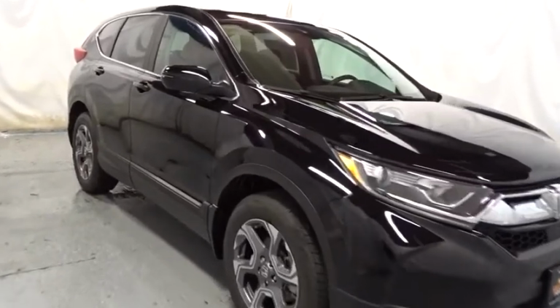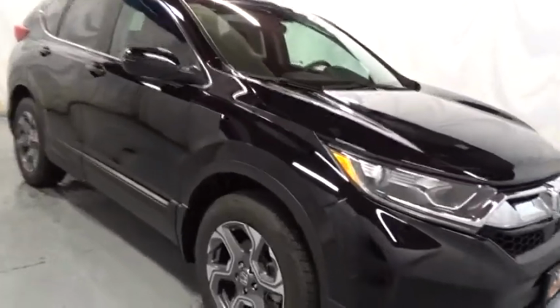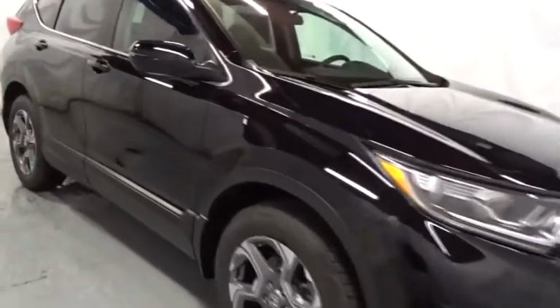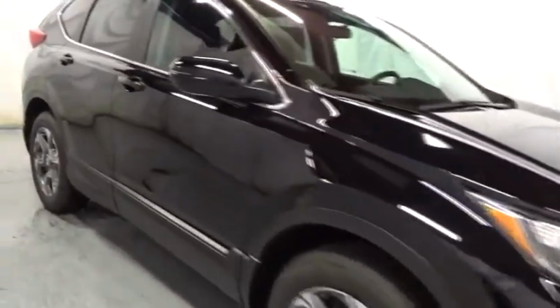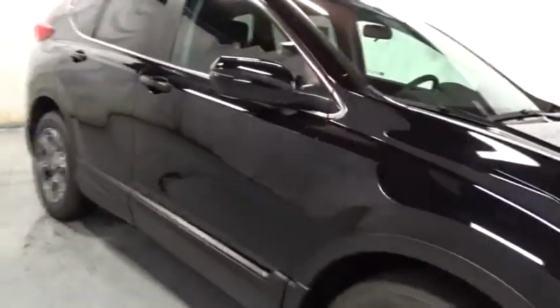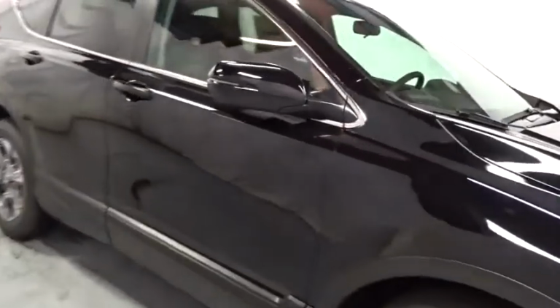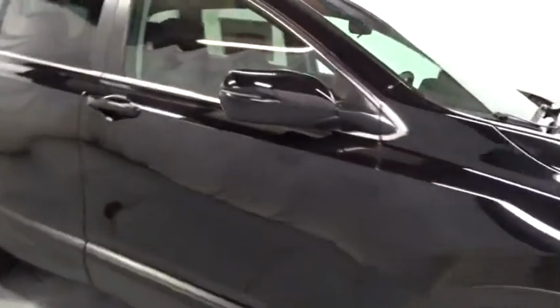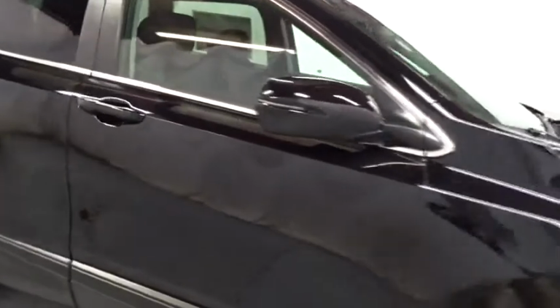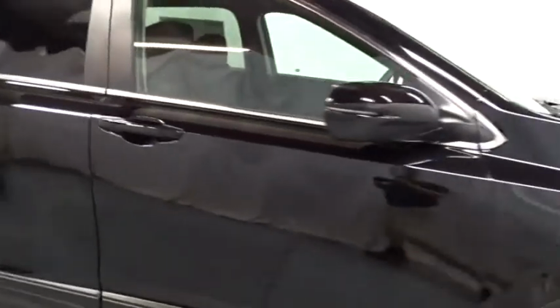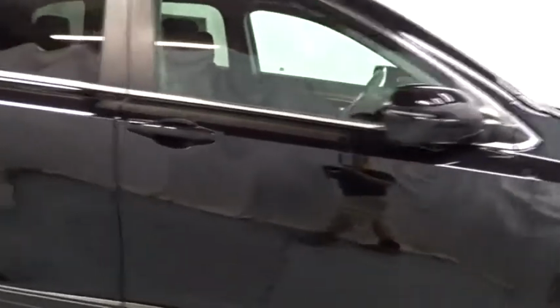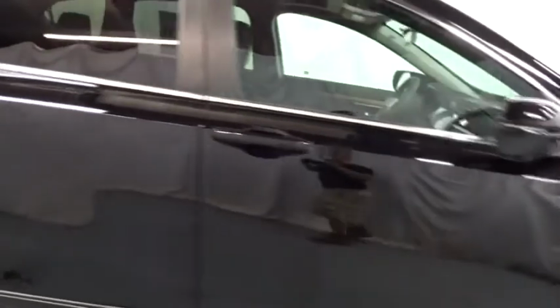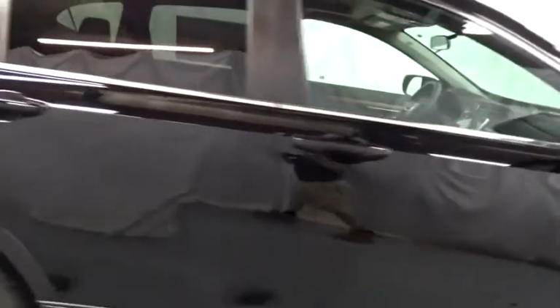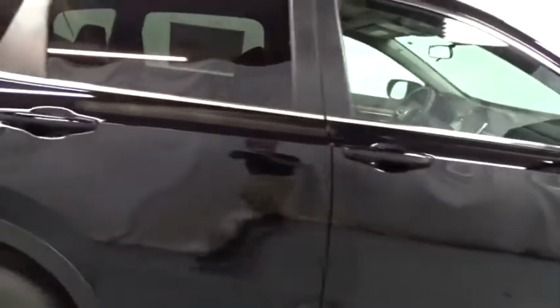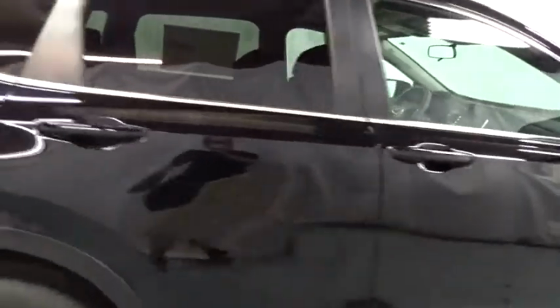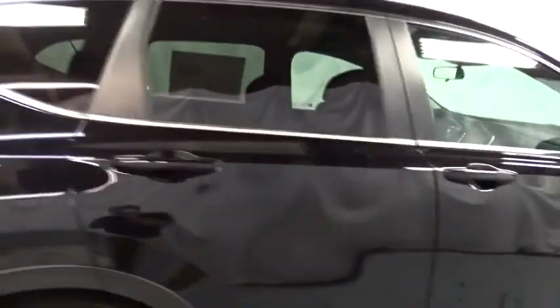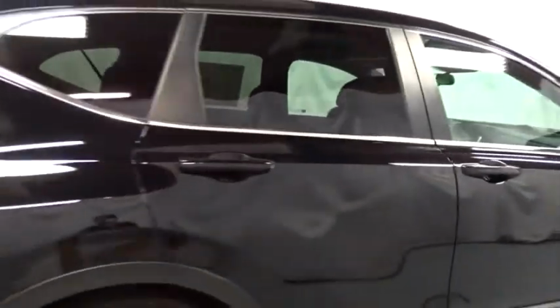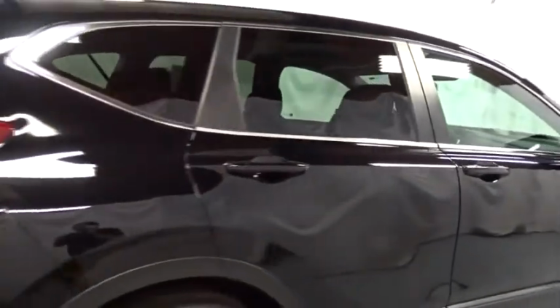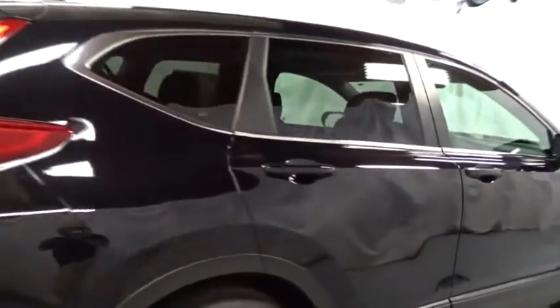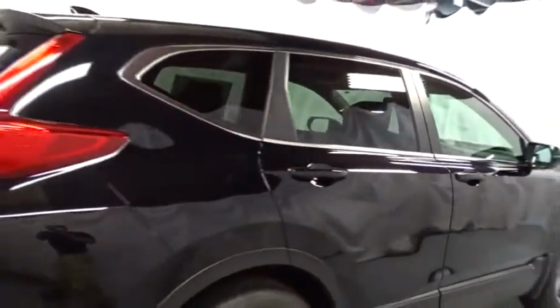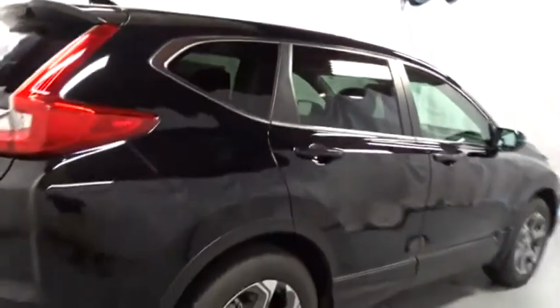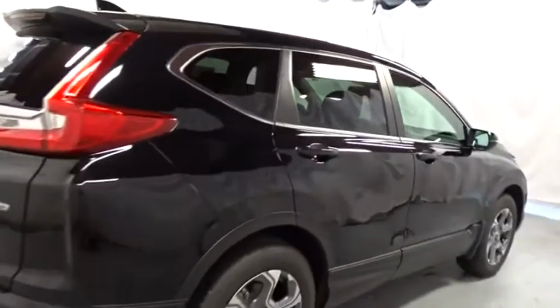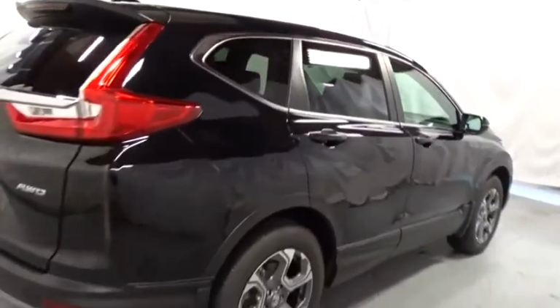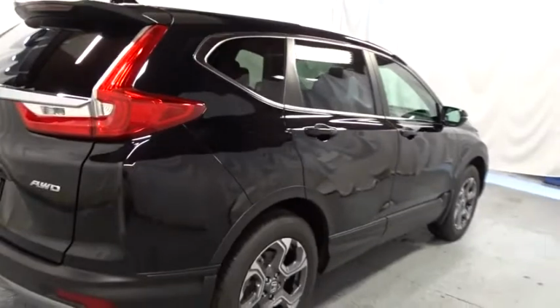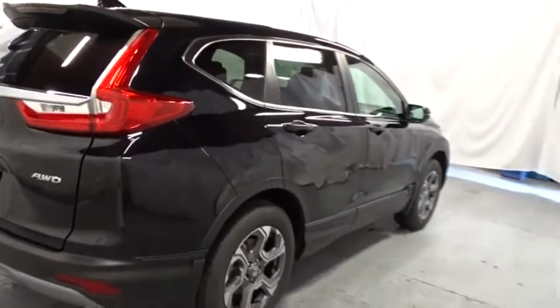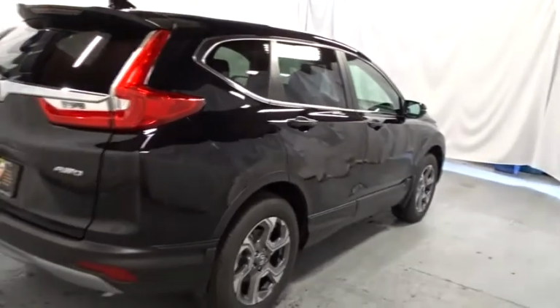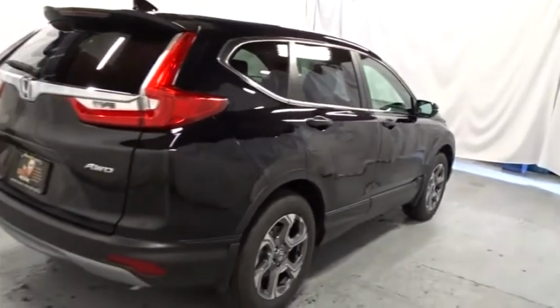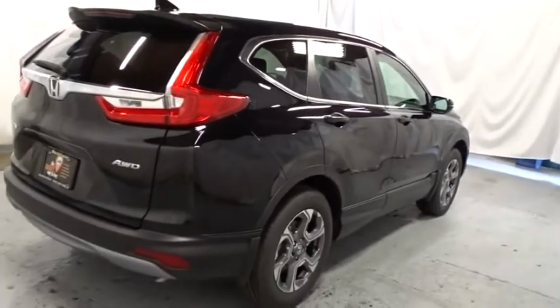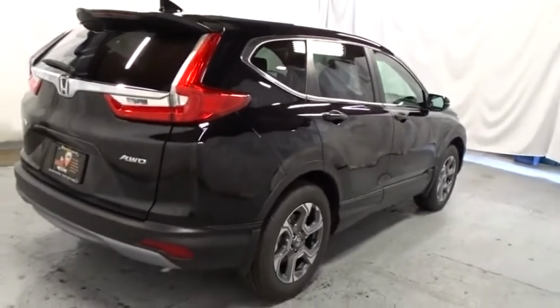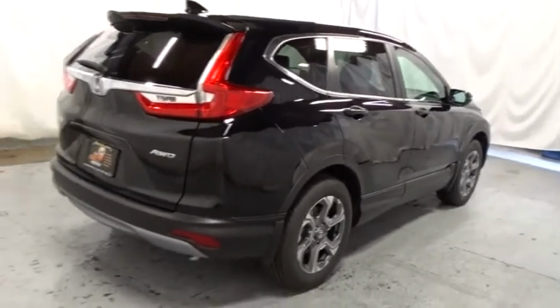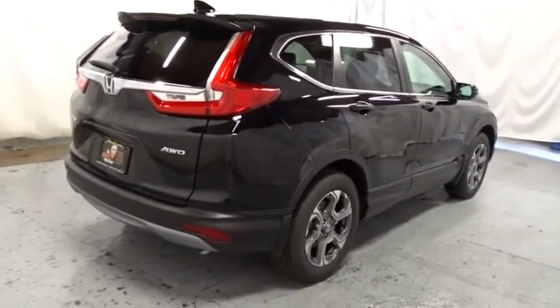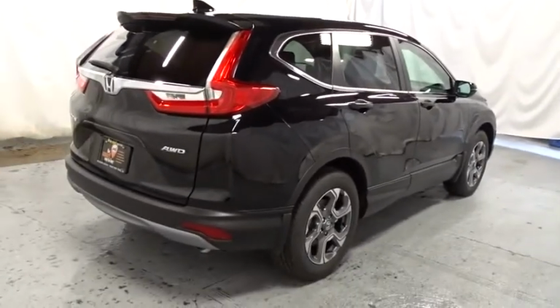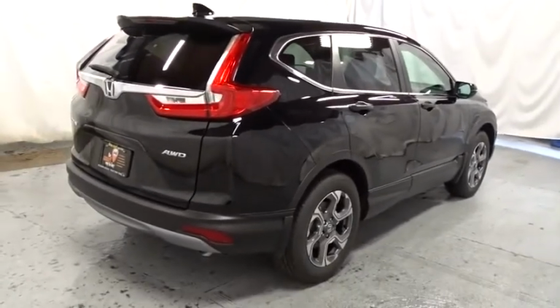Brake assist, day and night rear view mirror, outside temperature gauge, cloth seat trim, engine immobilizer, body color door handles, tinted glass, and low tire pressure warning.